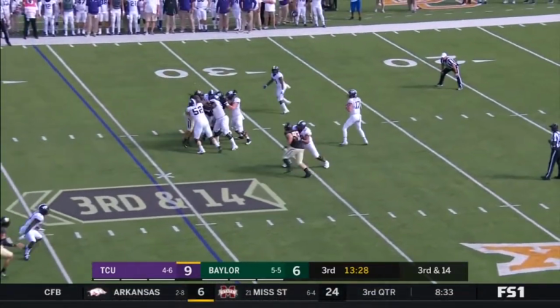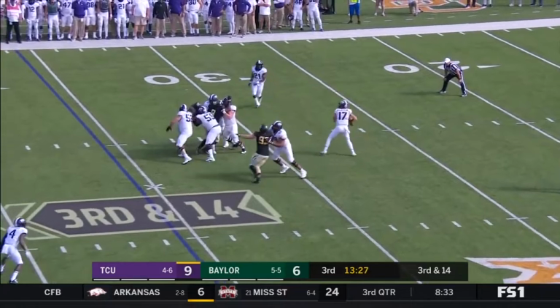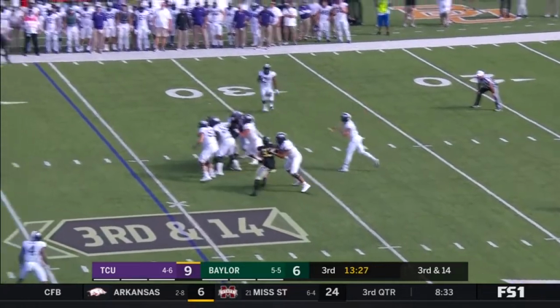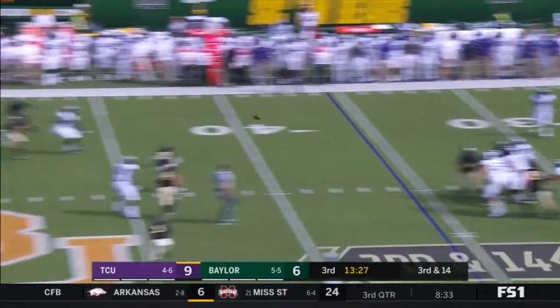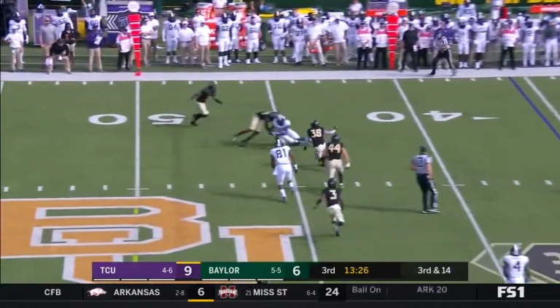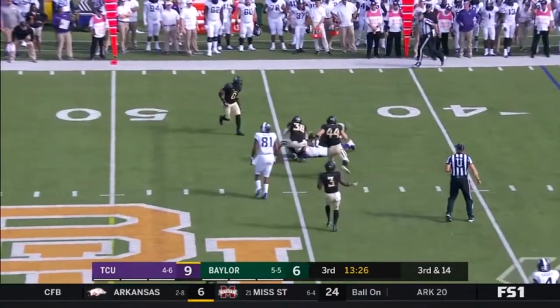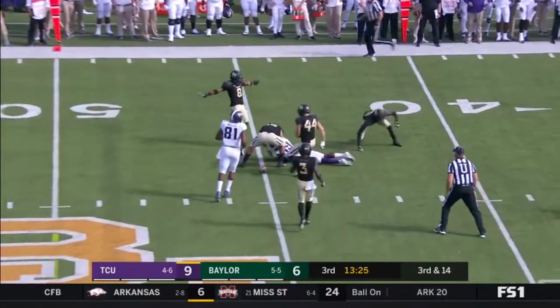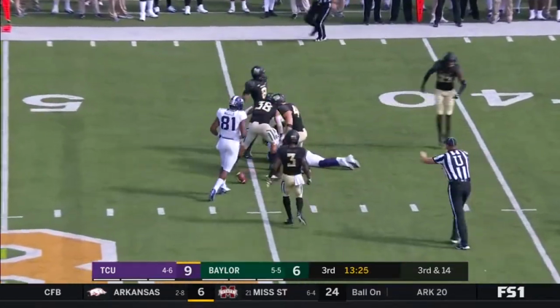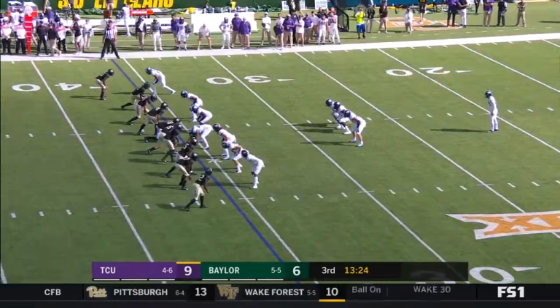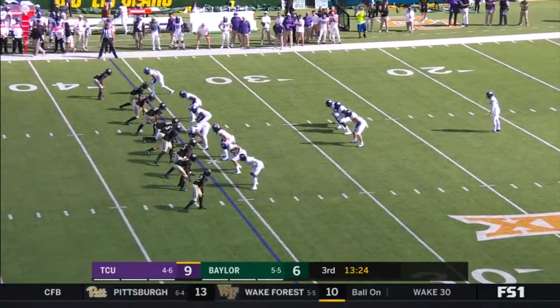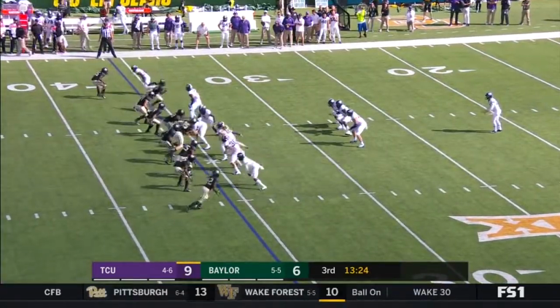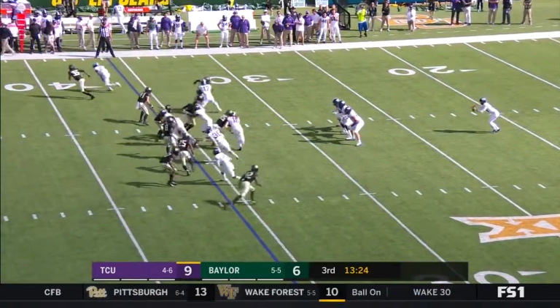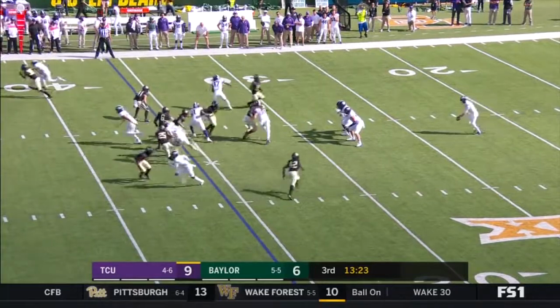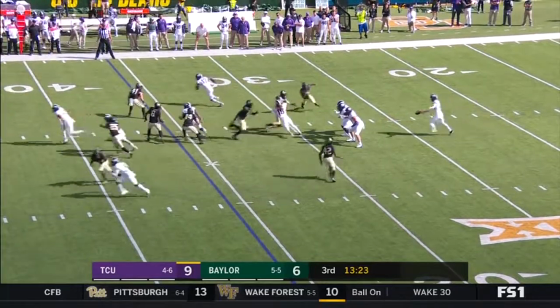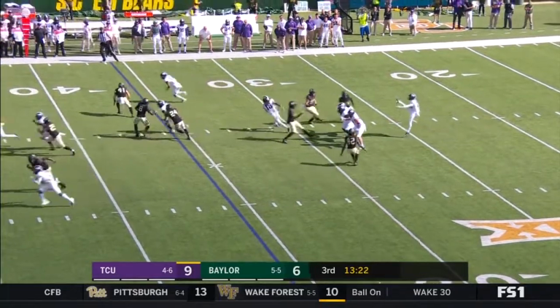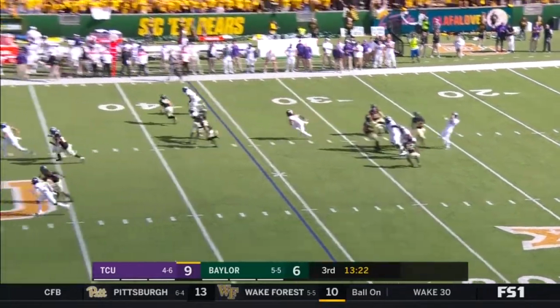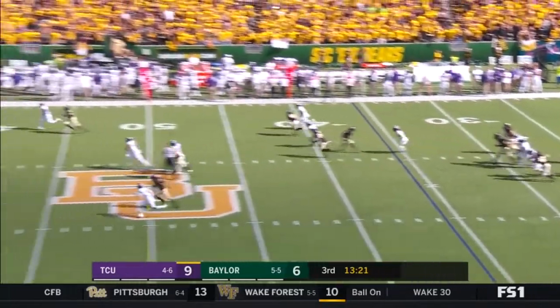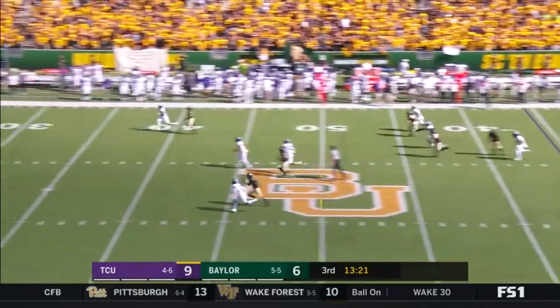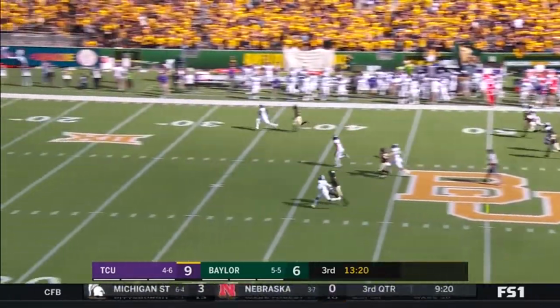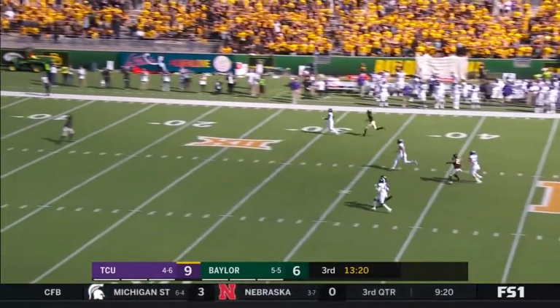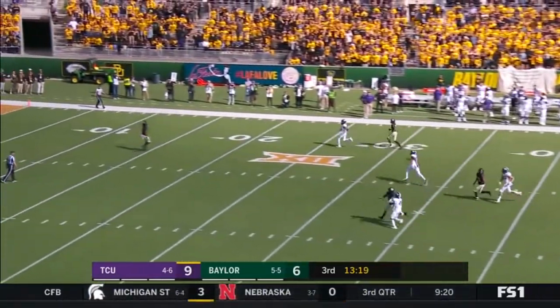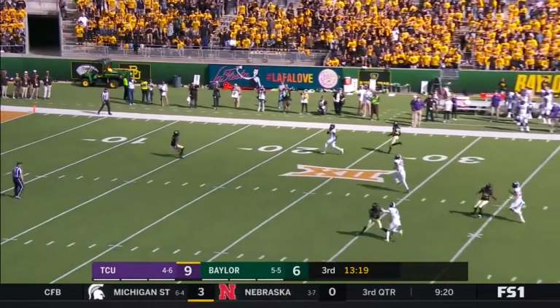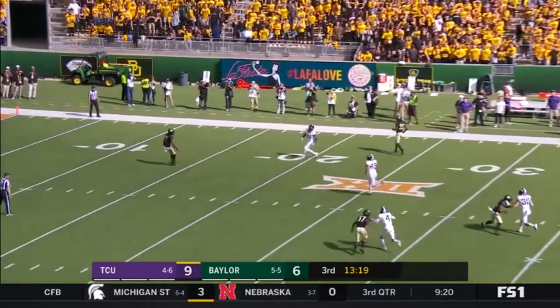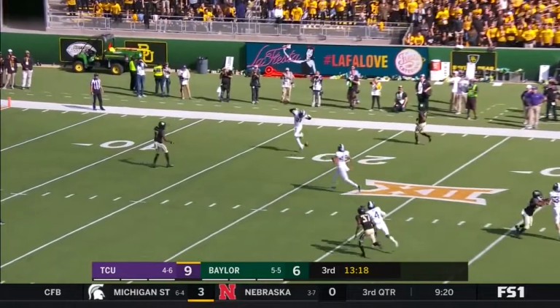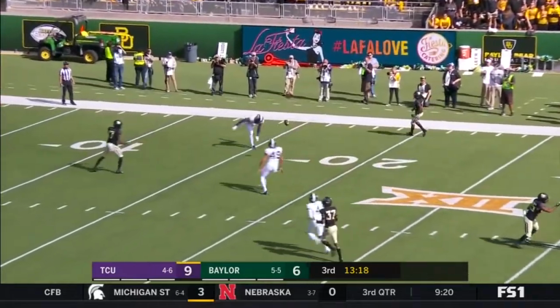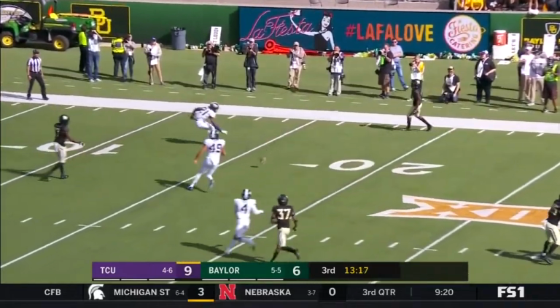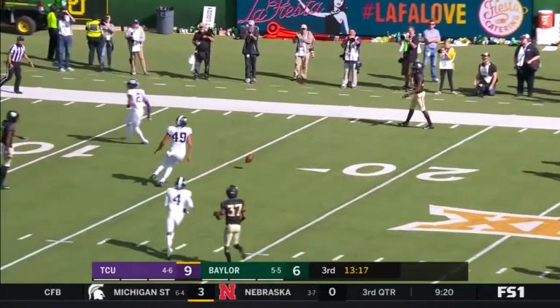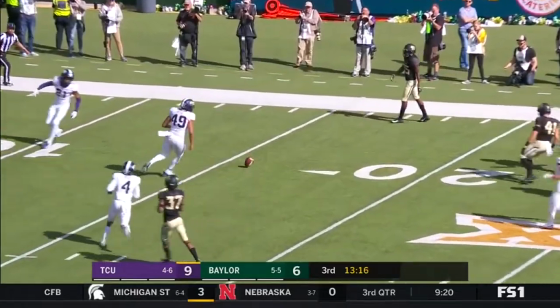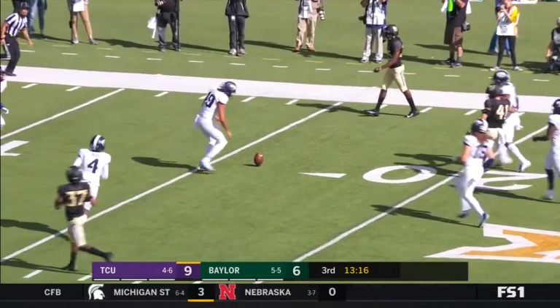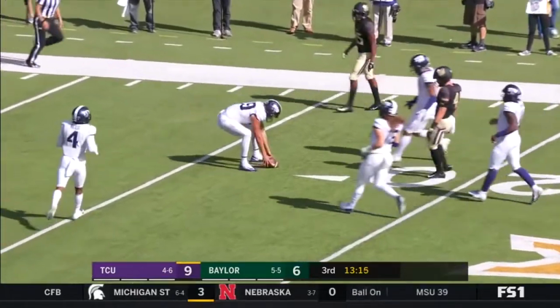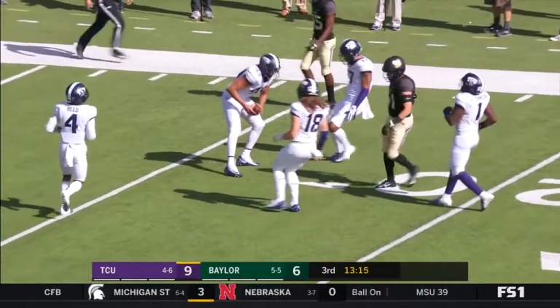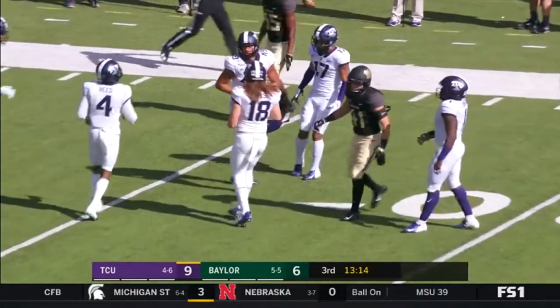Mühlstein has plenty of time, throws, and it's incomplete. Bruce Strickland is back to receive around his own 20 — Strickland, fair catch. And this will be down at the 16.